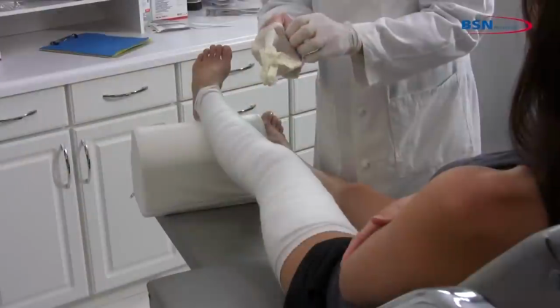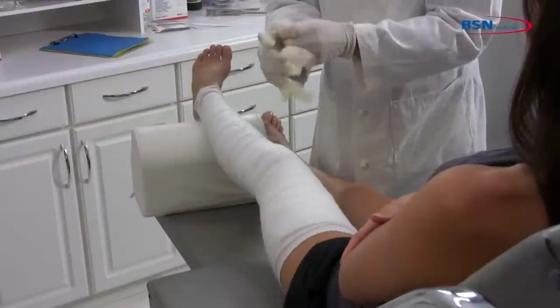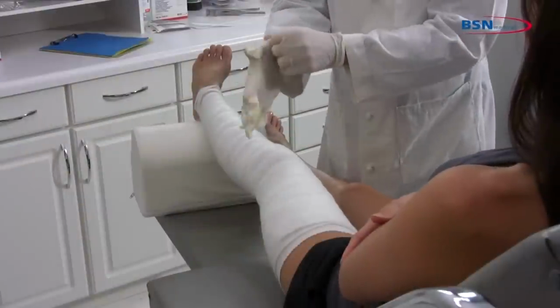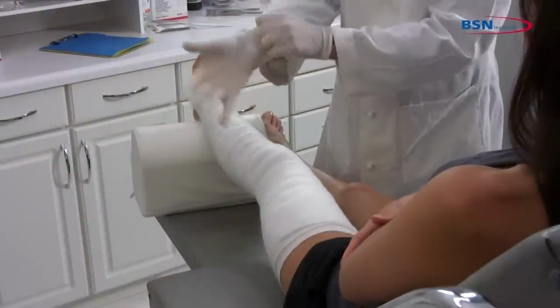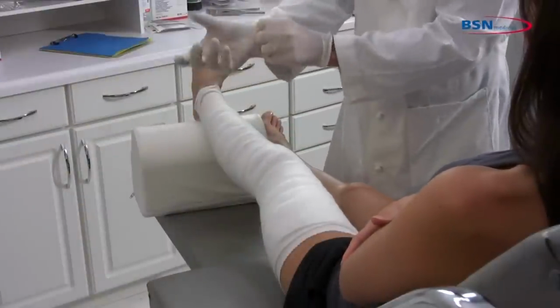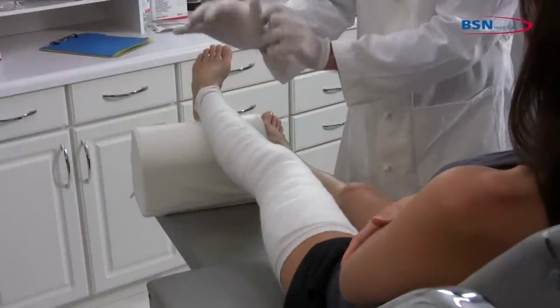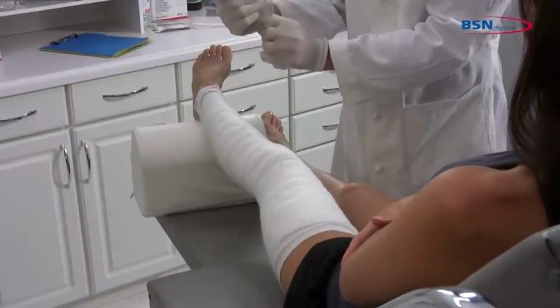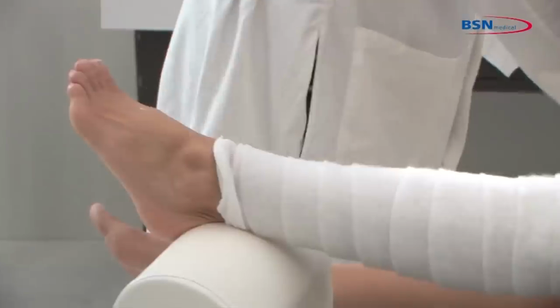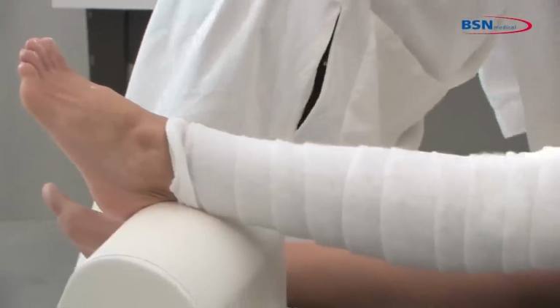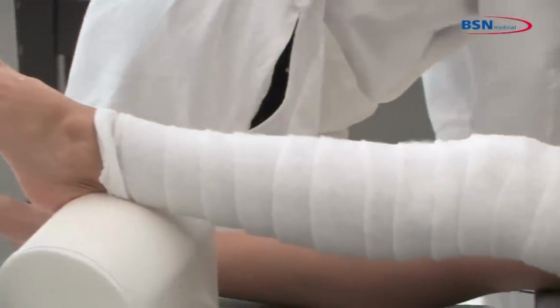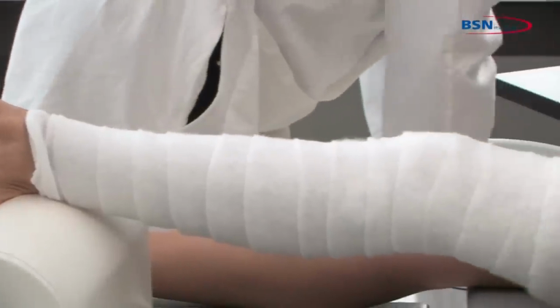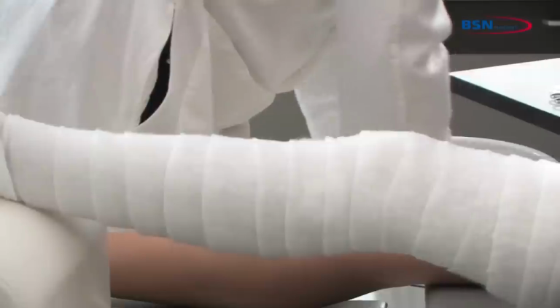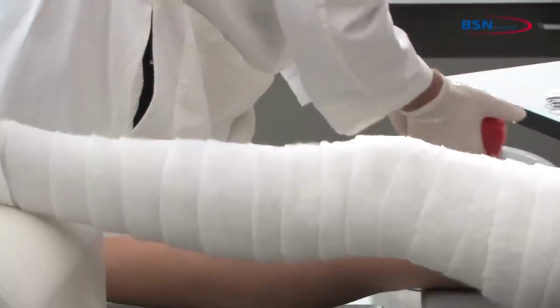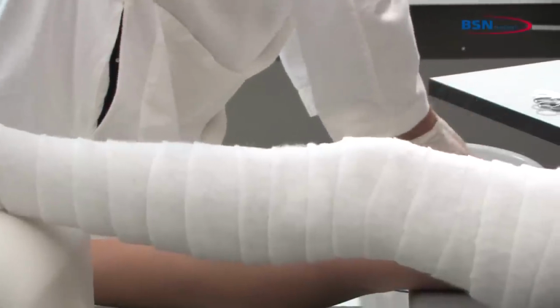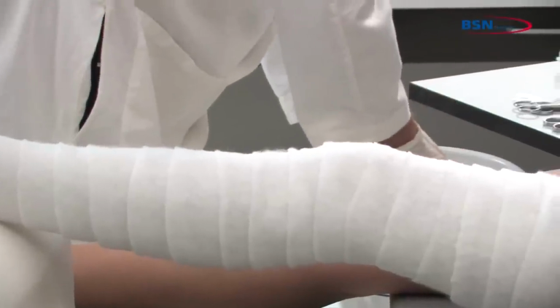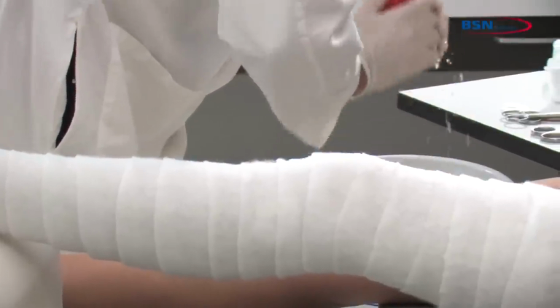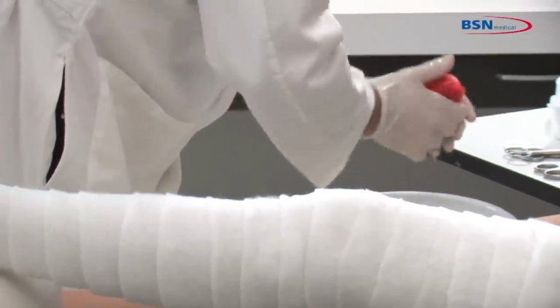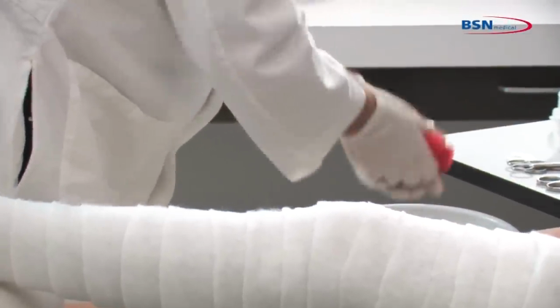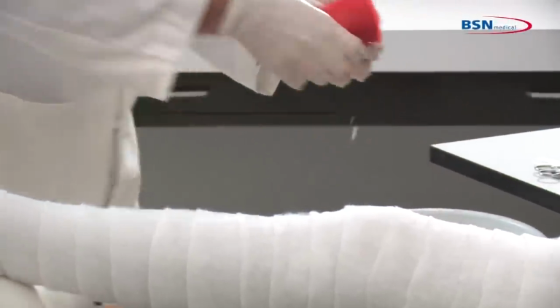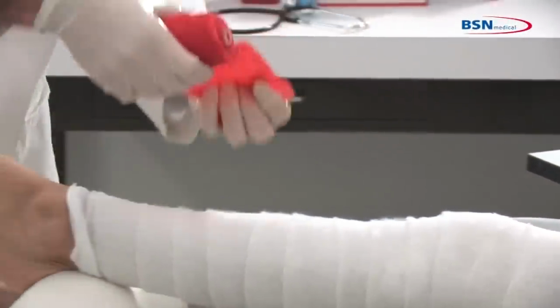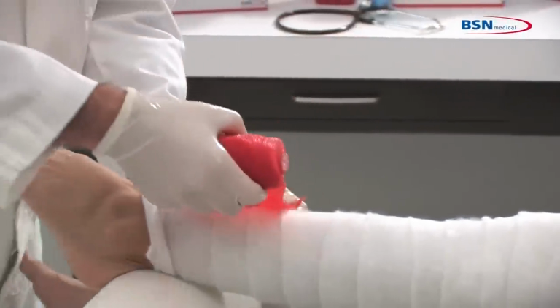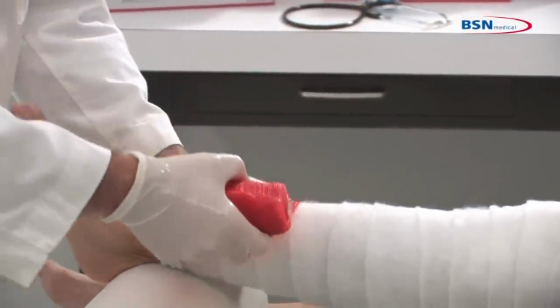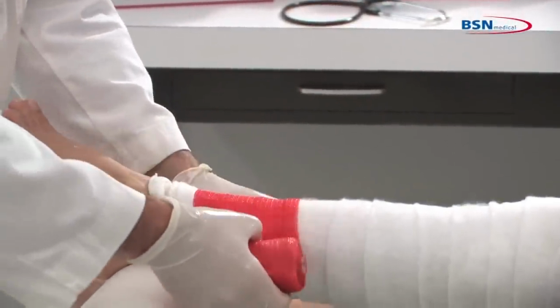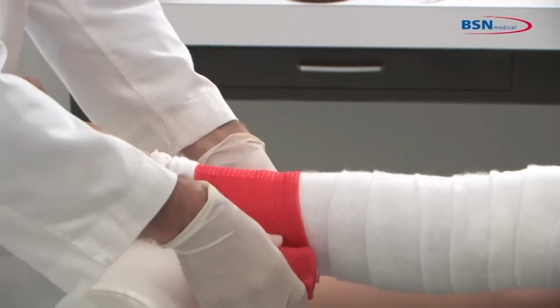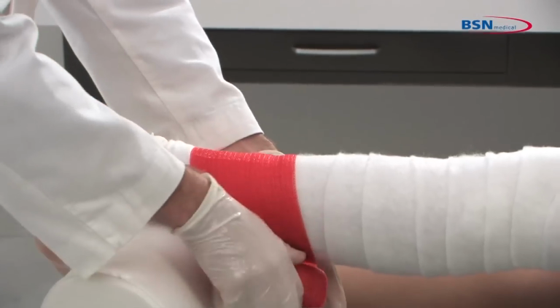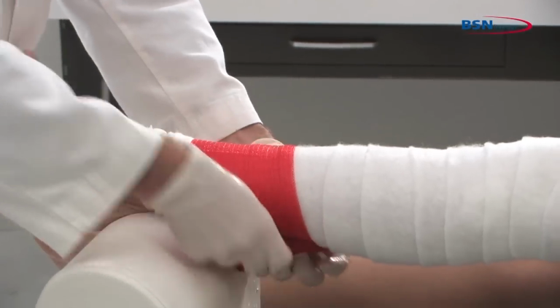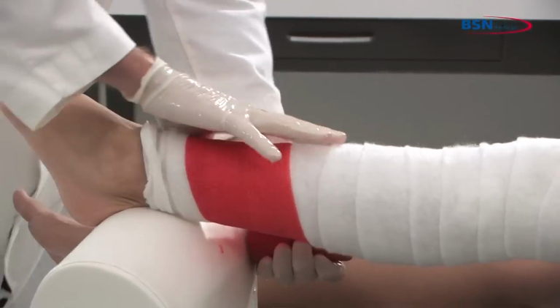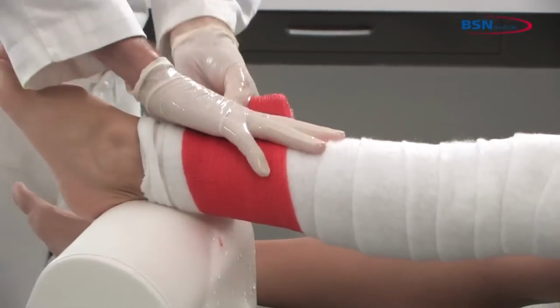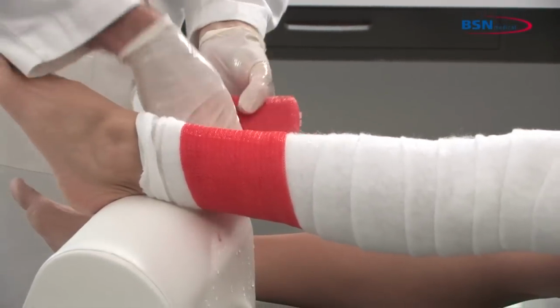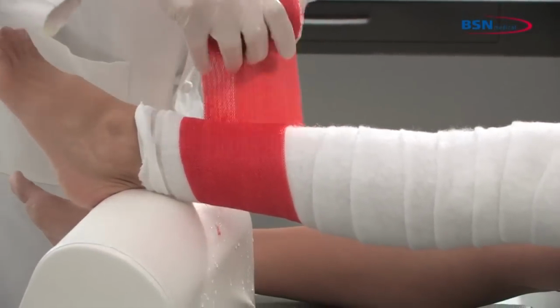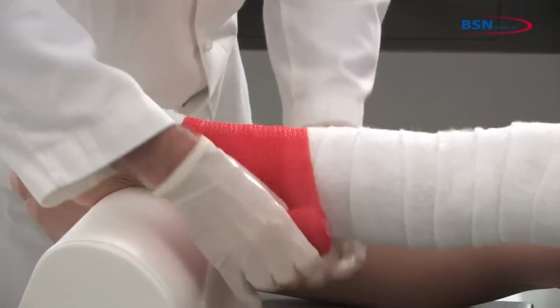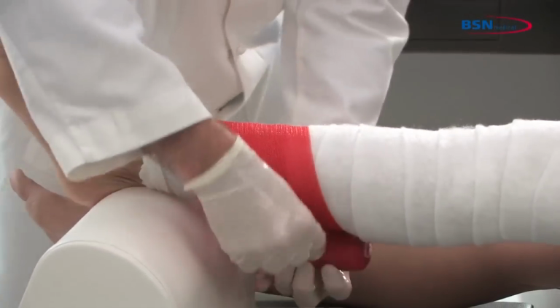Begin by putting on protective gloves before applying the cast tape. Dip 3-inch, 4-inch, or 5-inch cast tape in water, squeezing one to three times. Remove from water and squeeze one time to remove excess water.